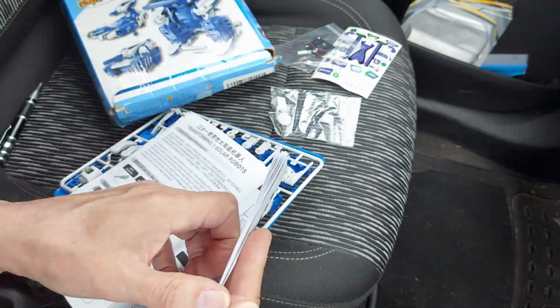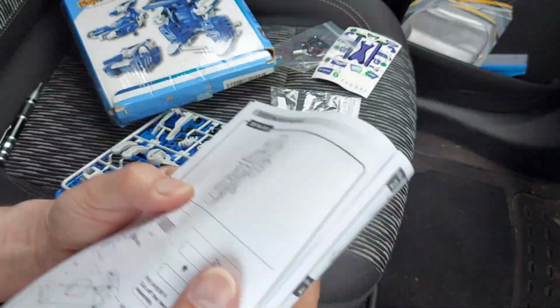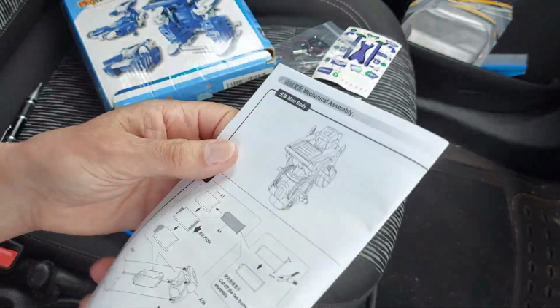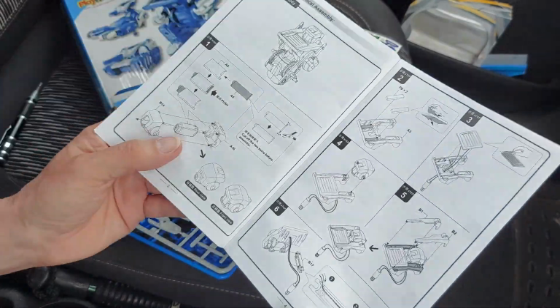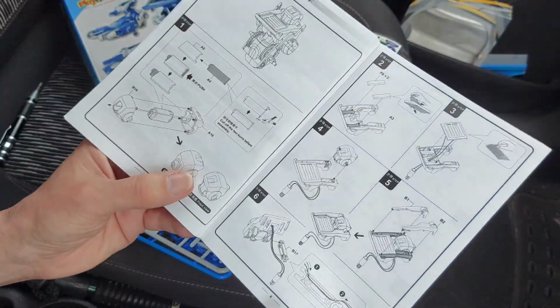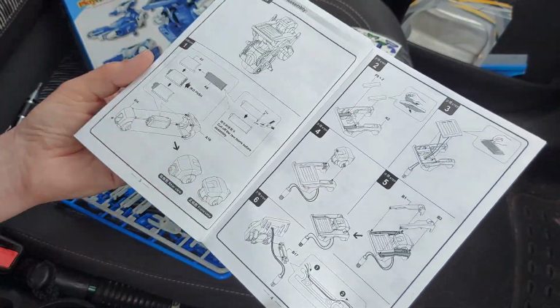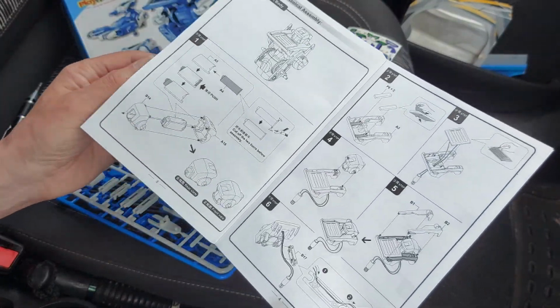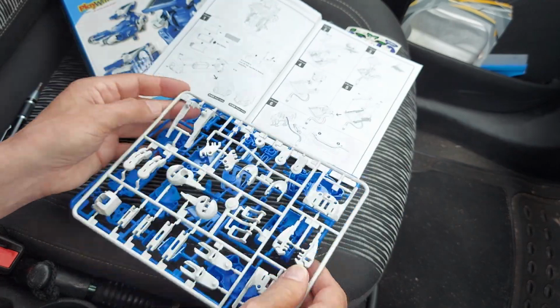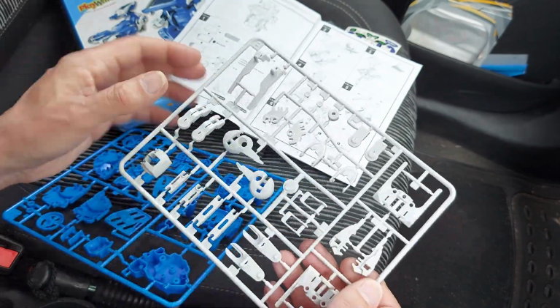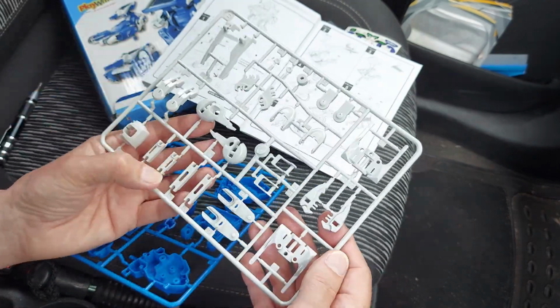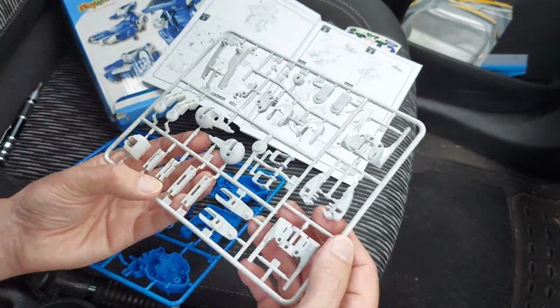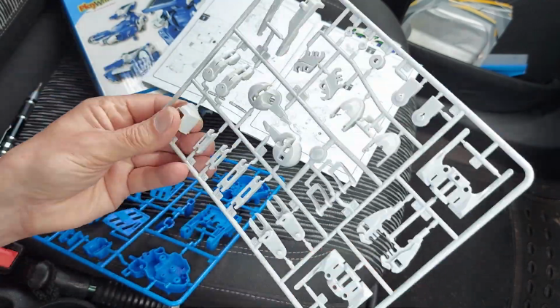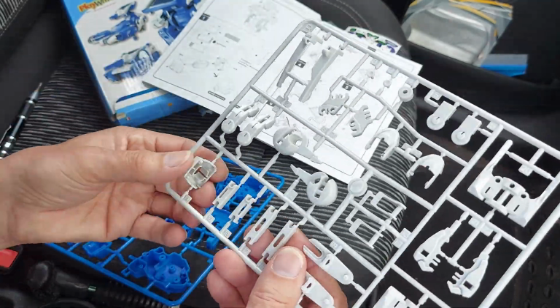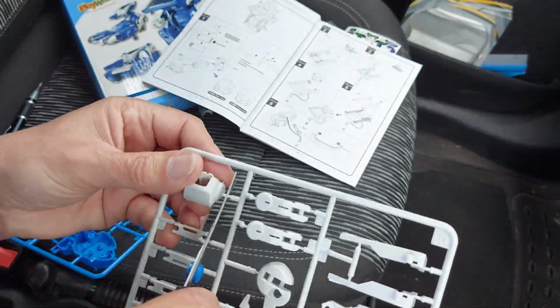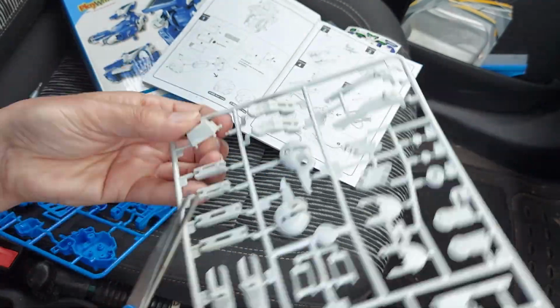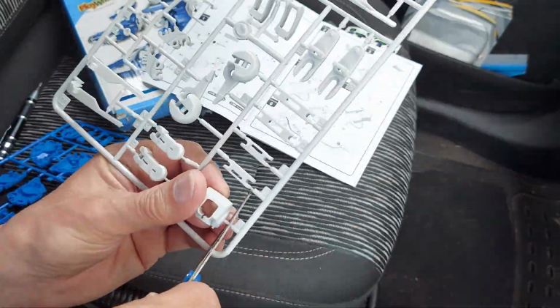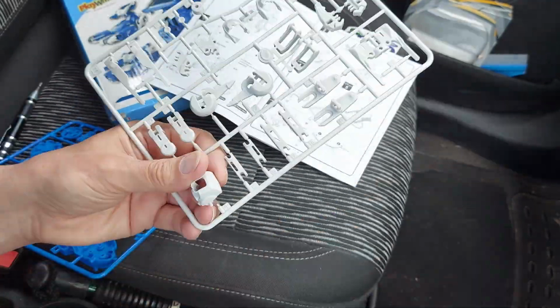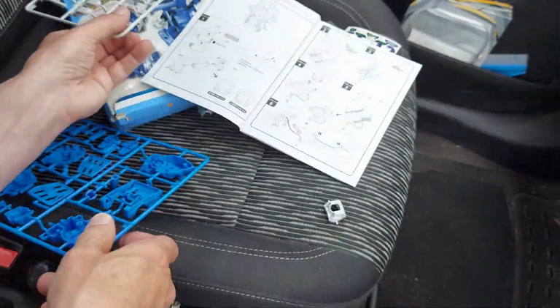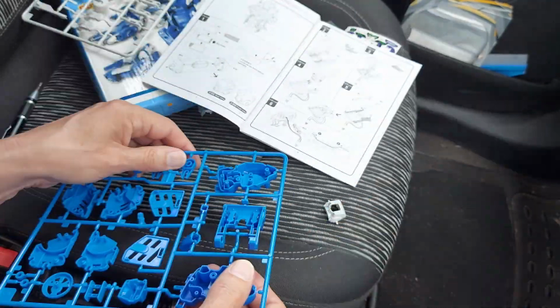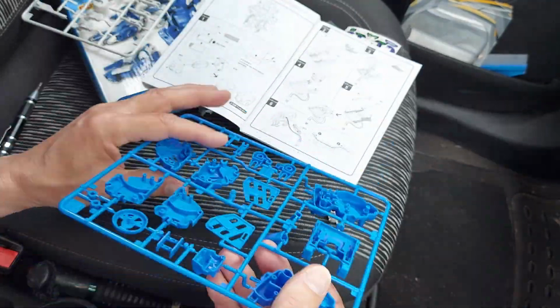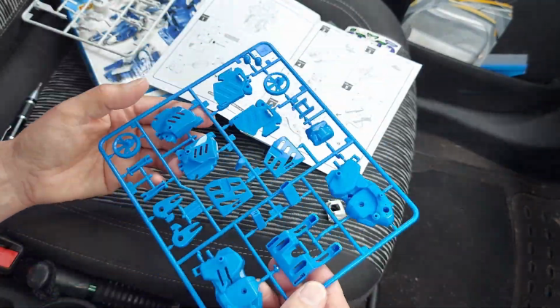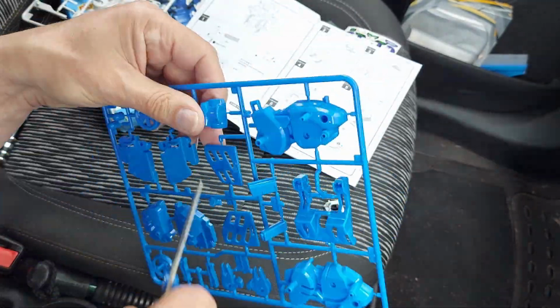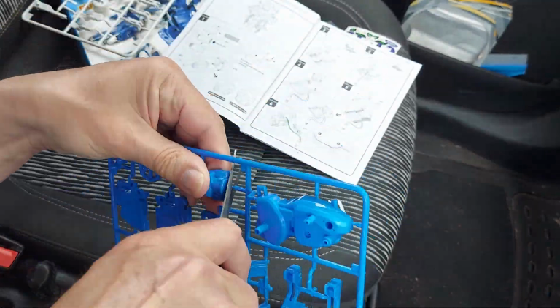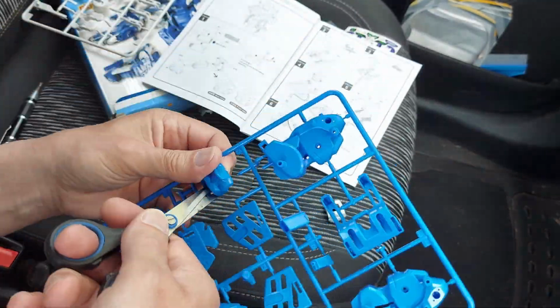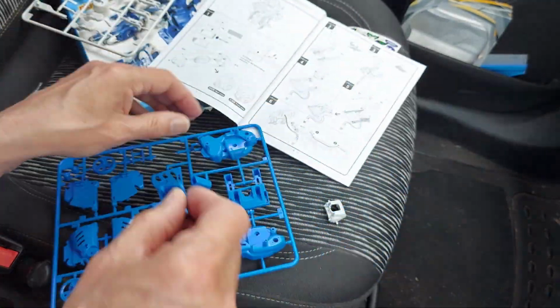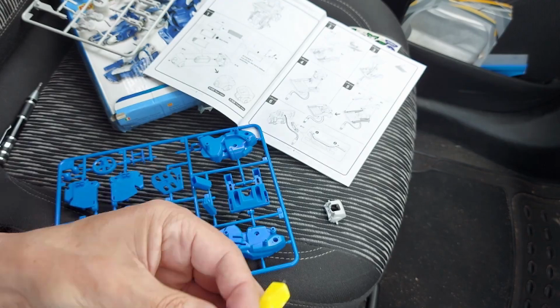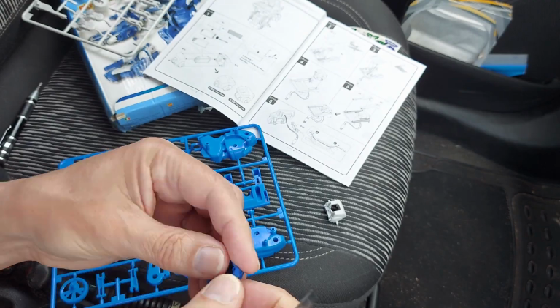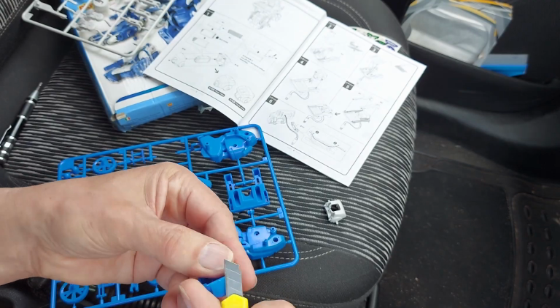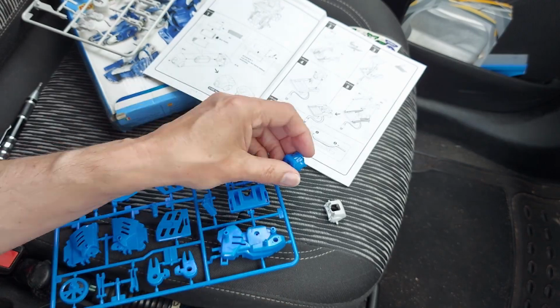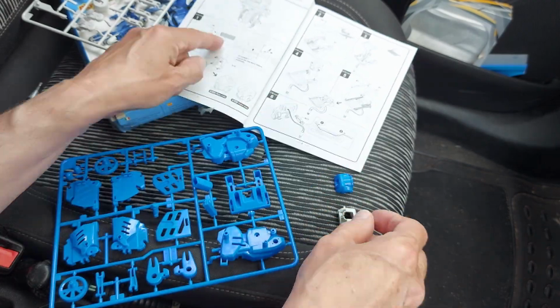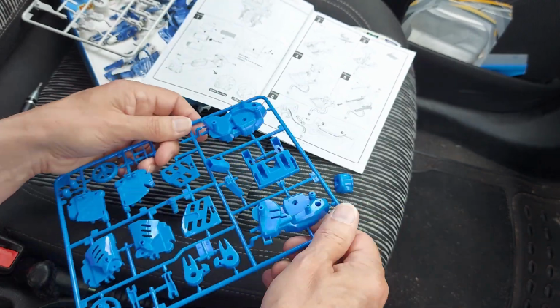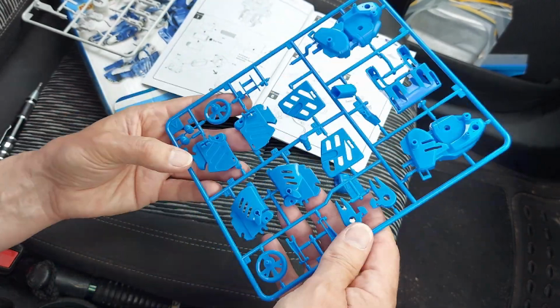Yep, that looks unopened. The only thing is I haven't got any nice cutters to cut the pieces out, so I'm going to have to use a knife.